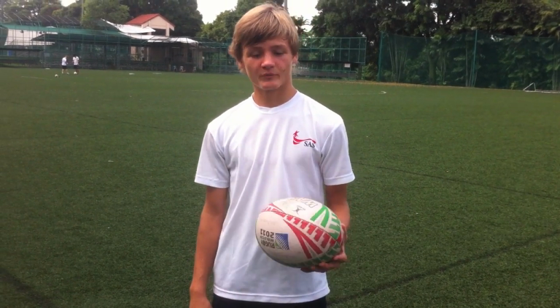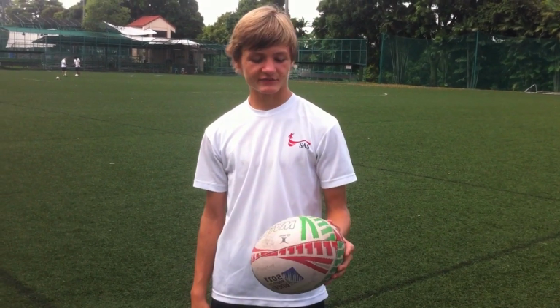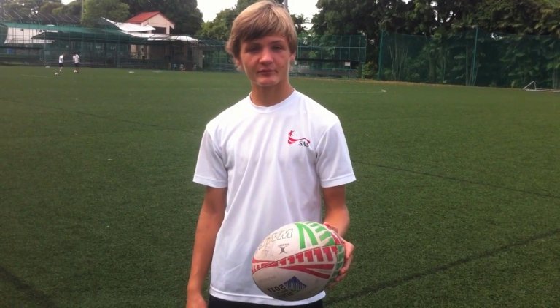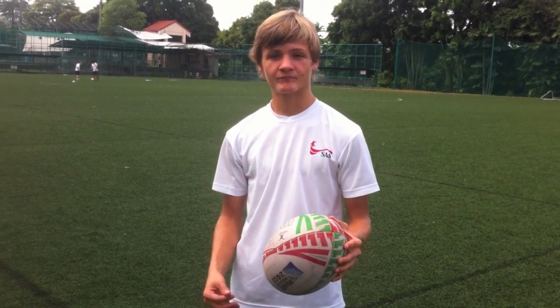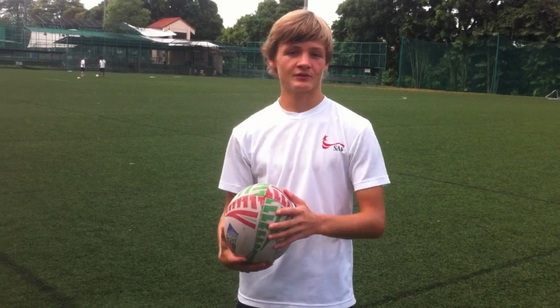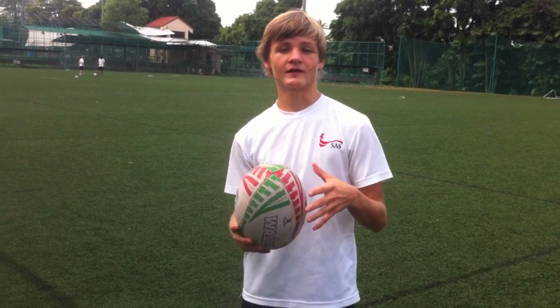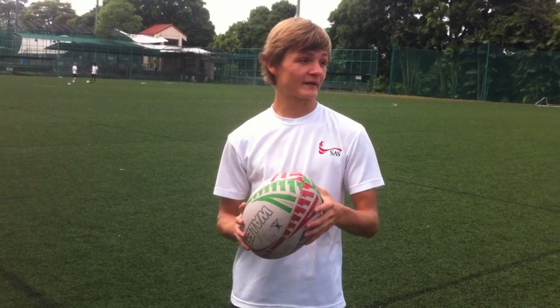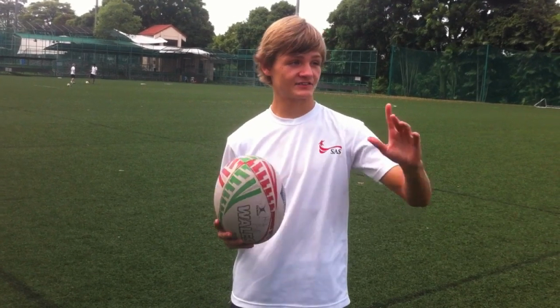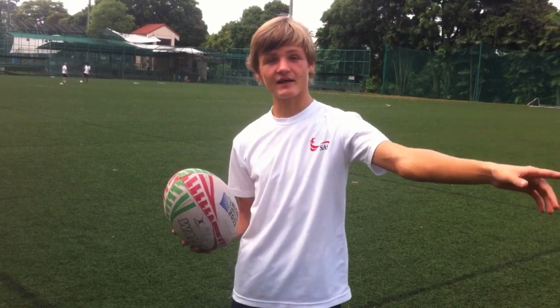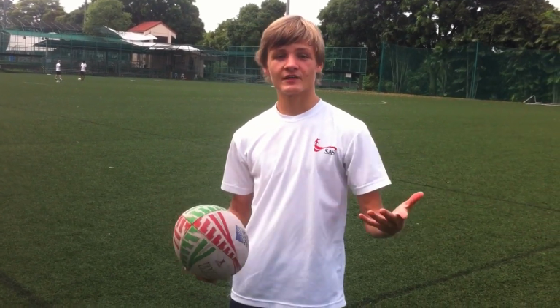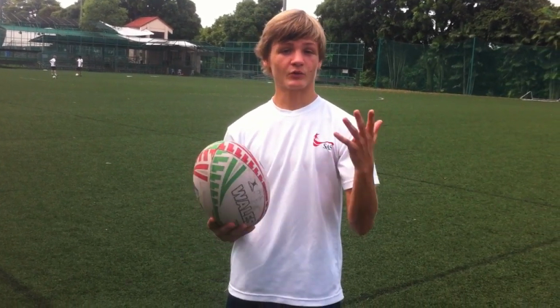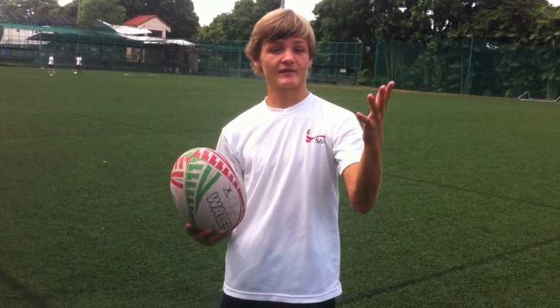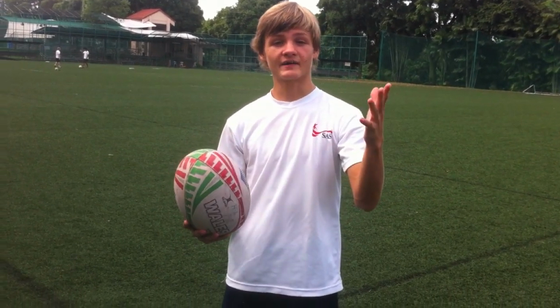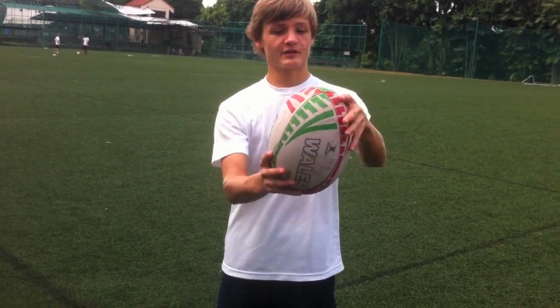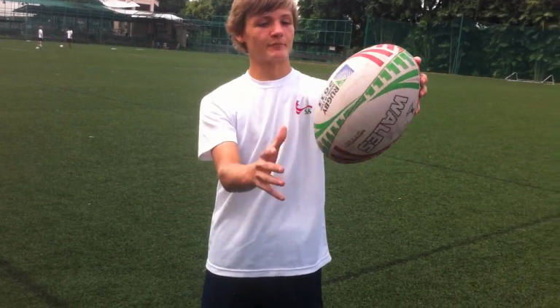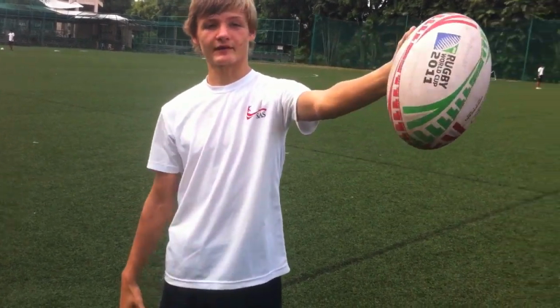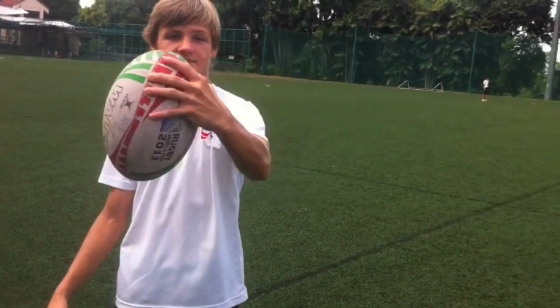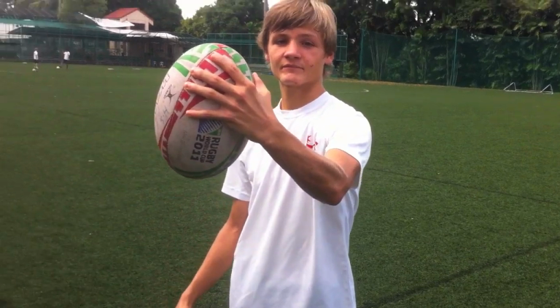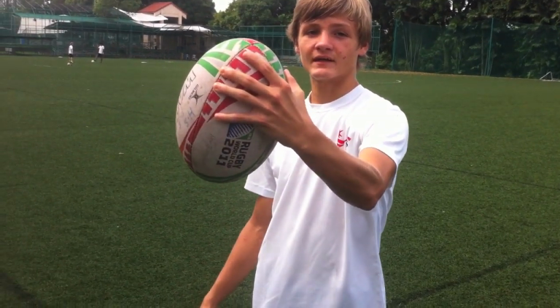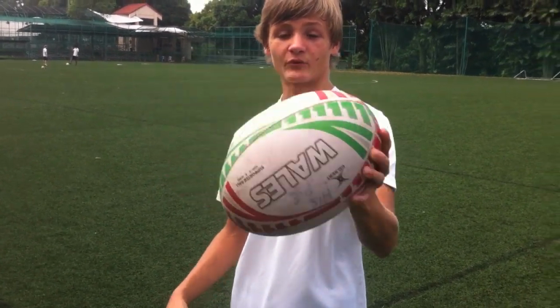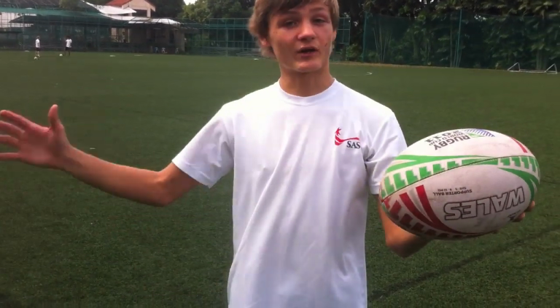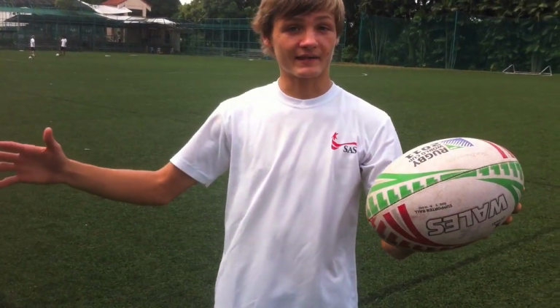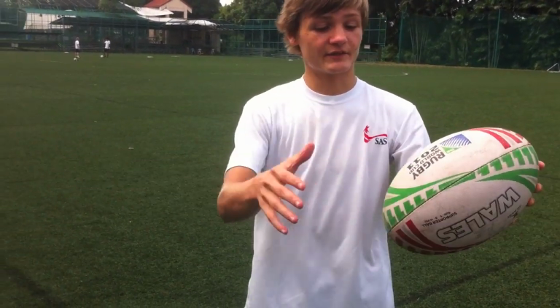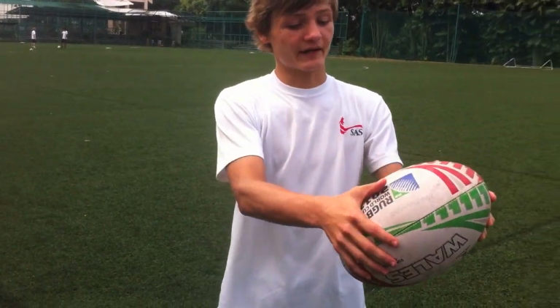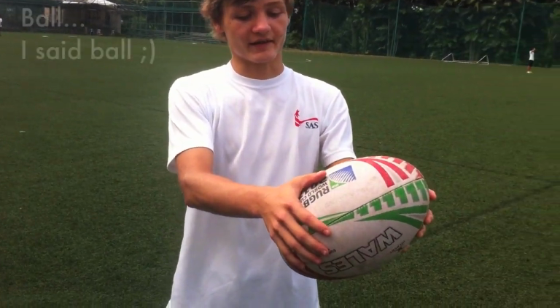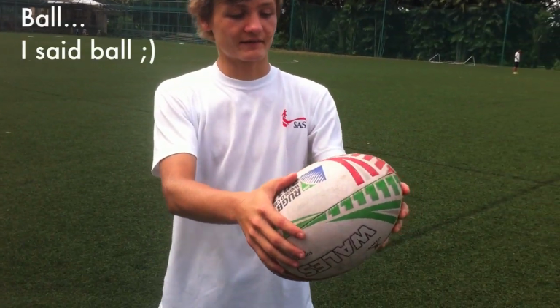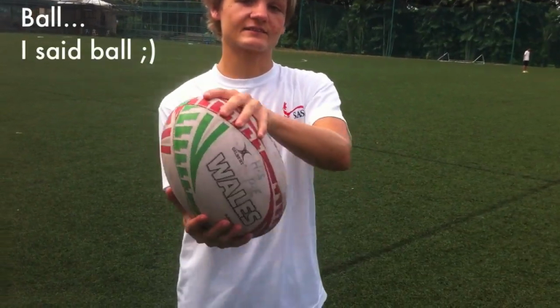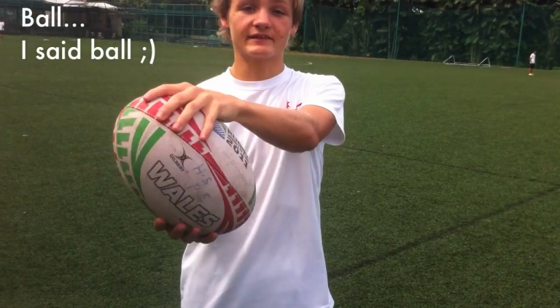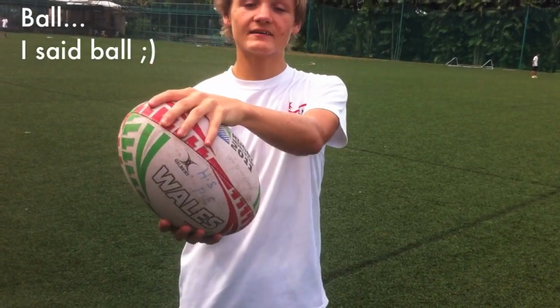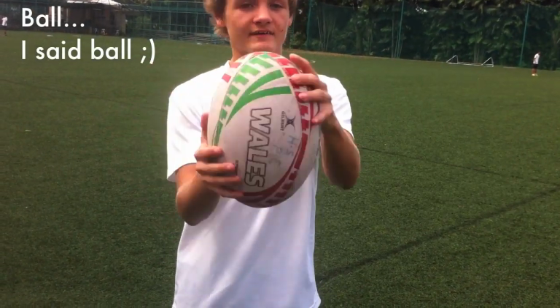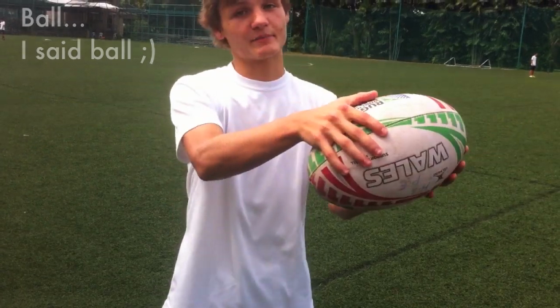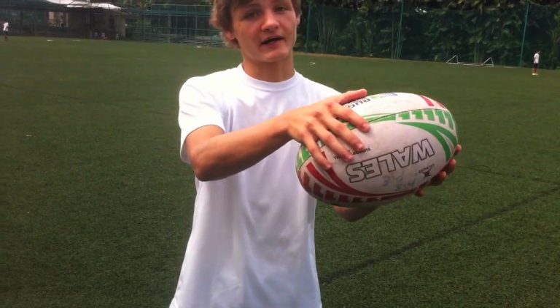When passing a rugby ball, if you're passing to your left, you want your left hand to be on top of the ball — this is called the lead hand — and your right hand to be on the back of the ball. This is the power hand.